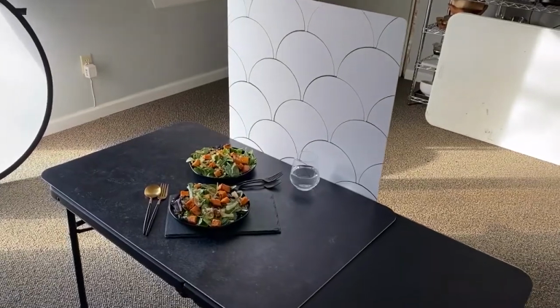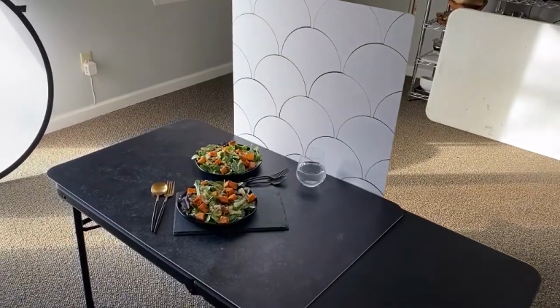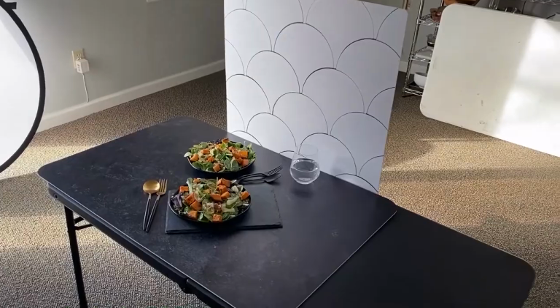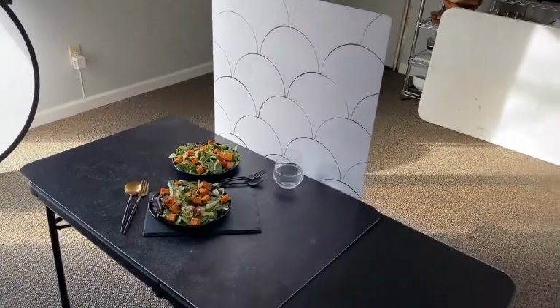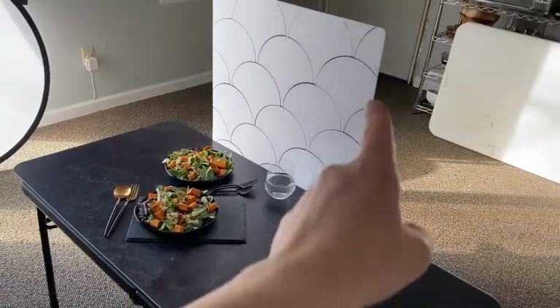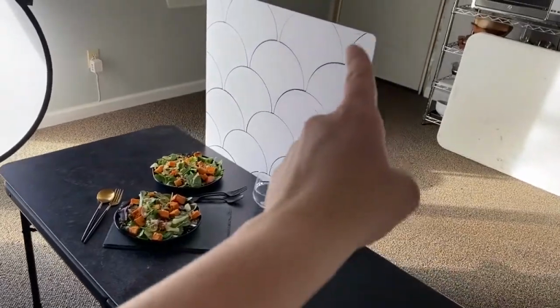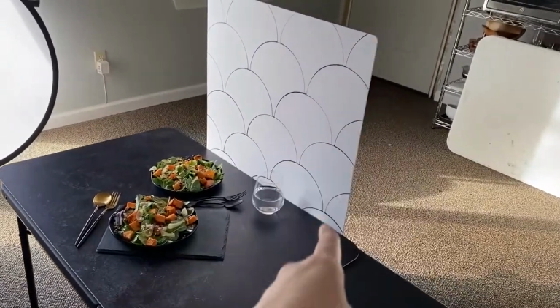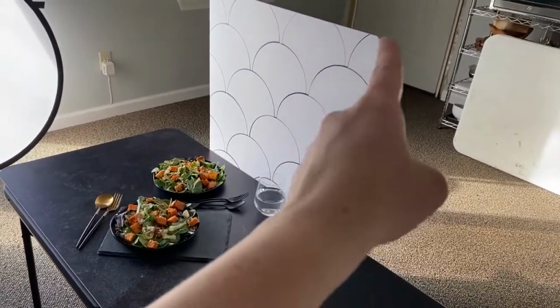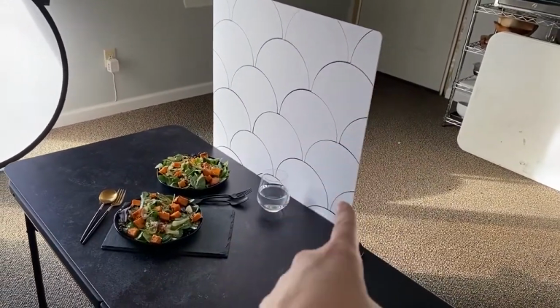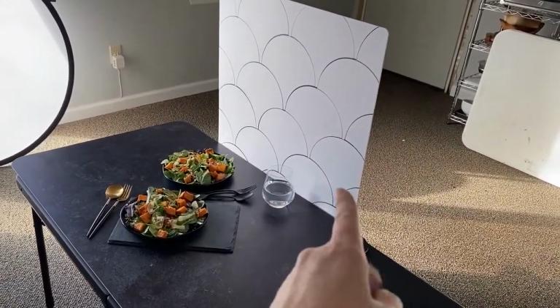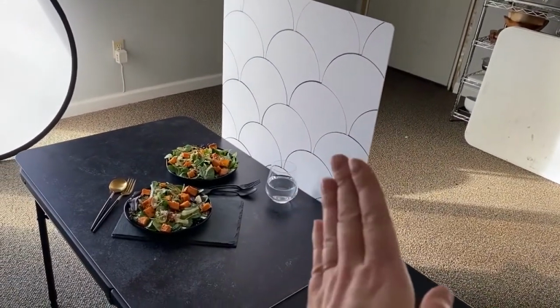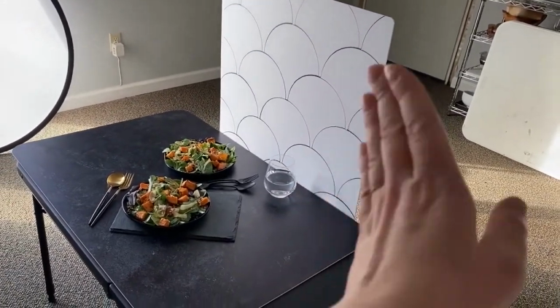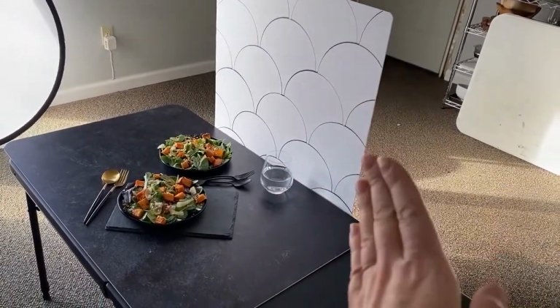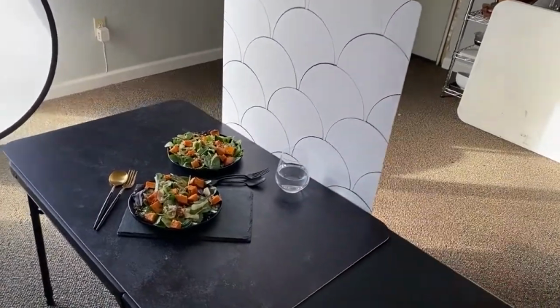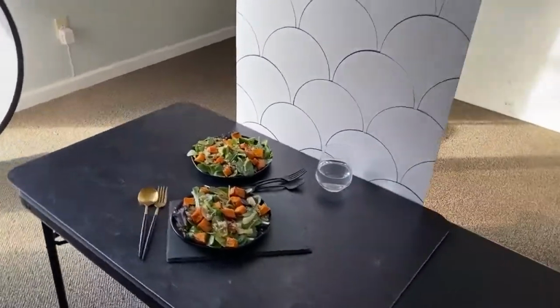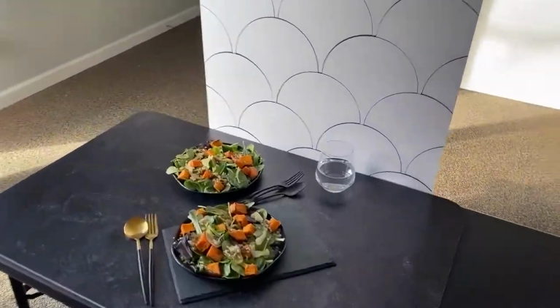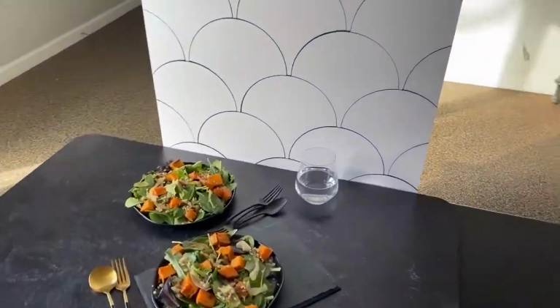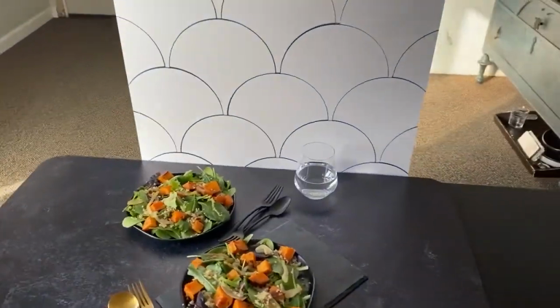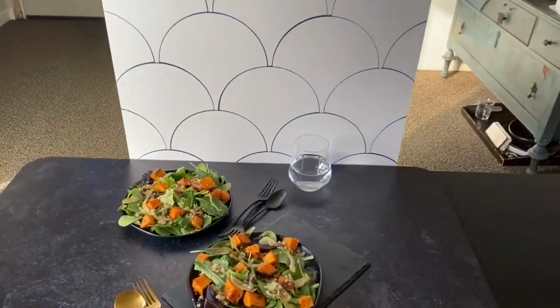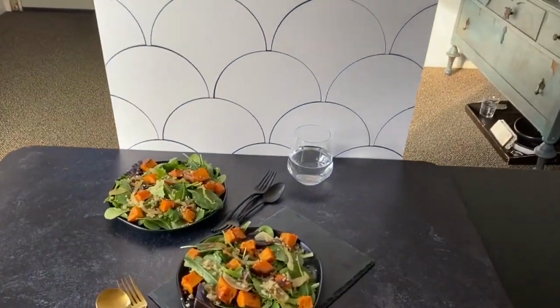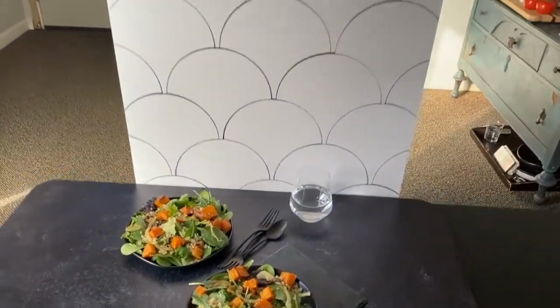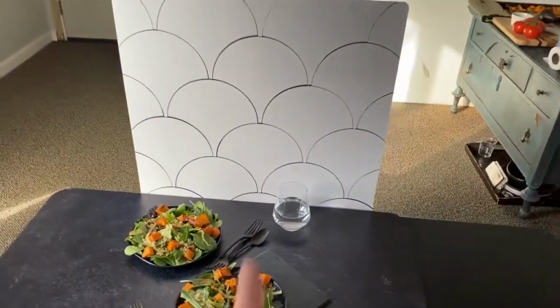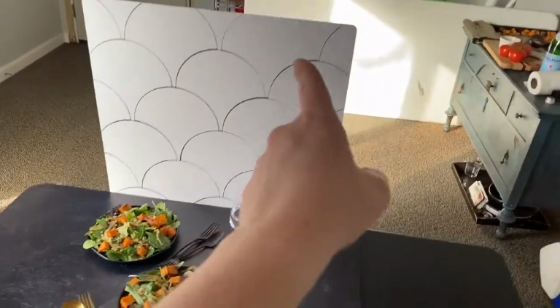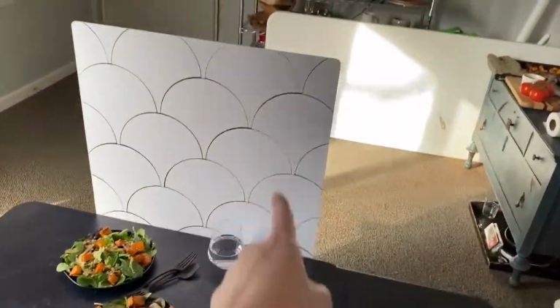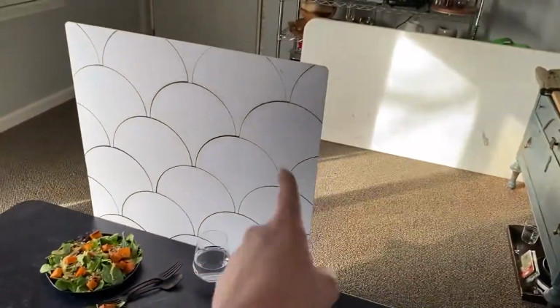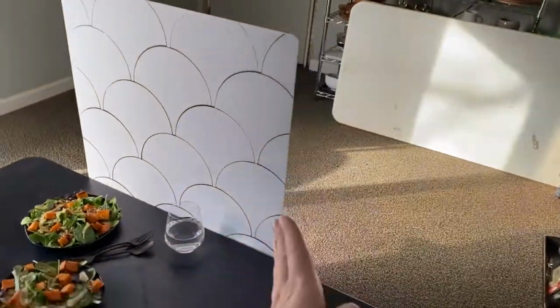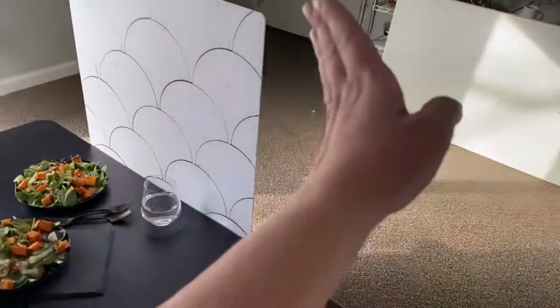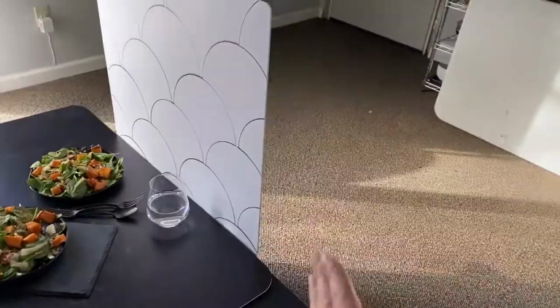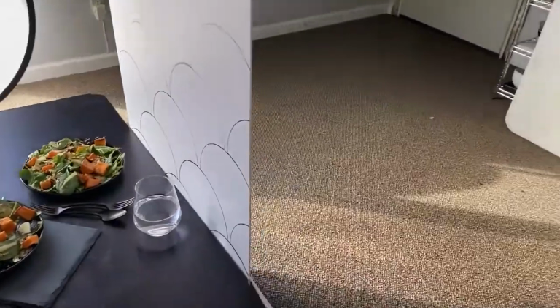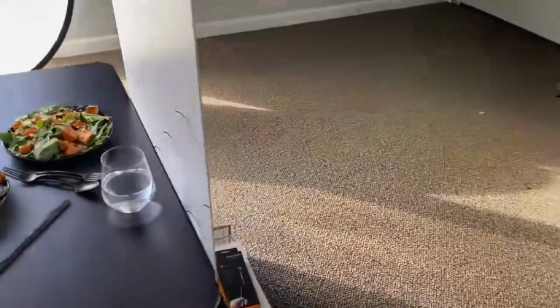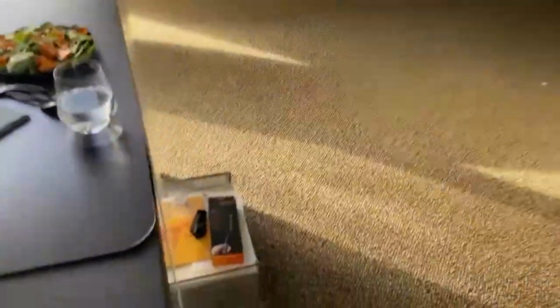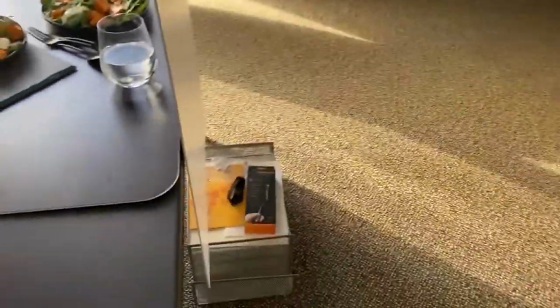This is my setup for when I want to use the scallop tiles as a fake wall behind my scene — as the actual backdrop. I have it standing up long ways on the two-foot wide side because of the composition of the tiles.